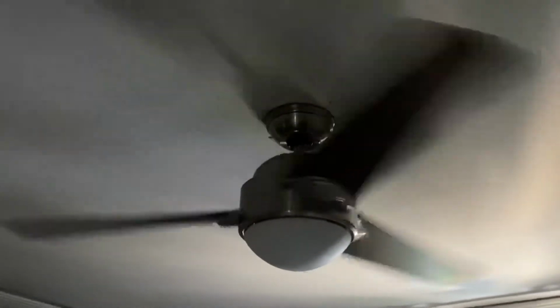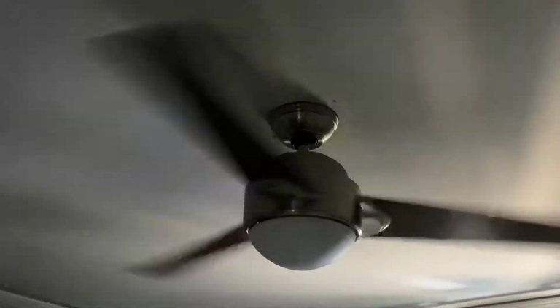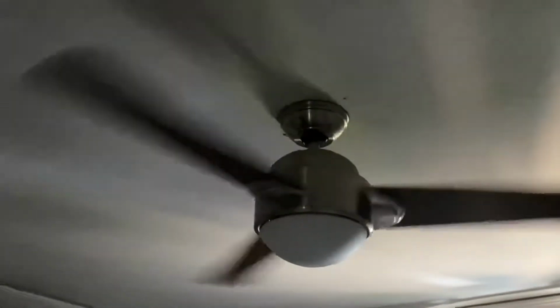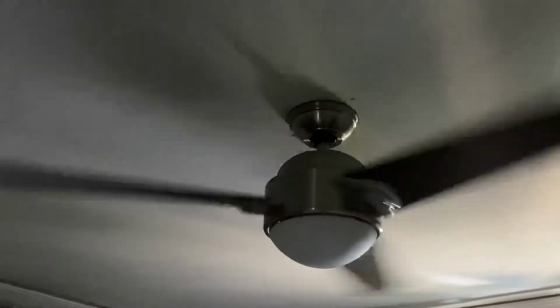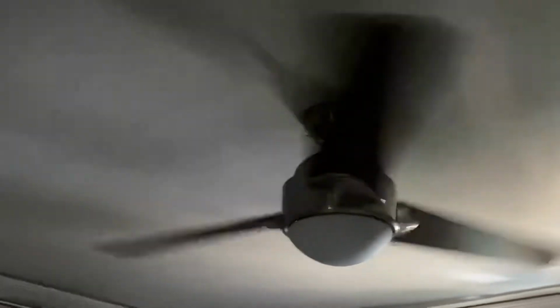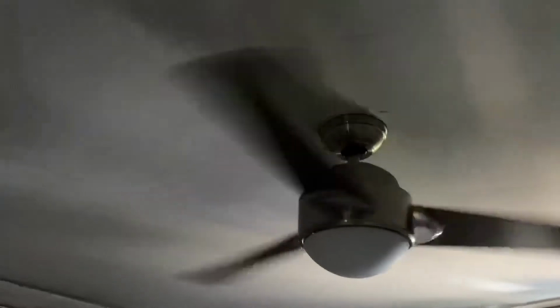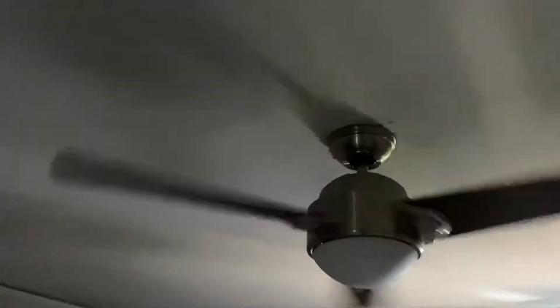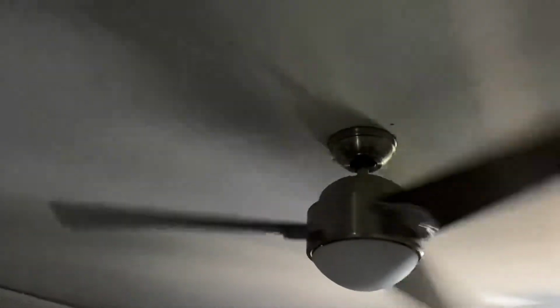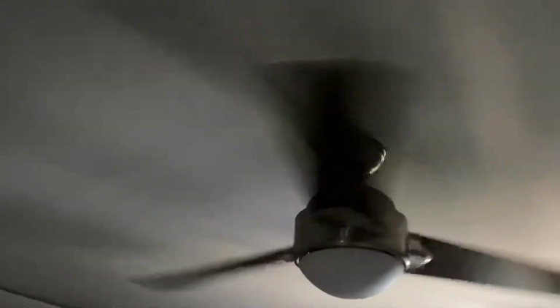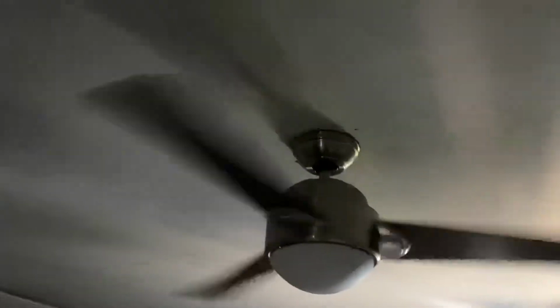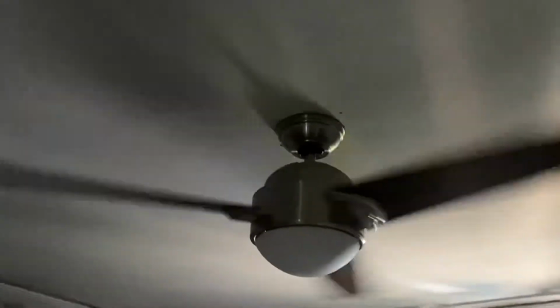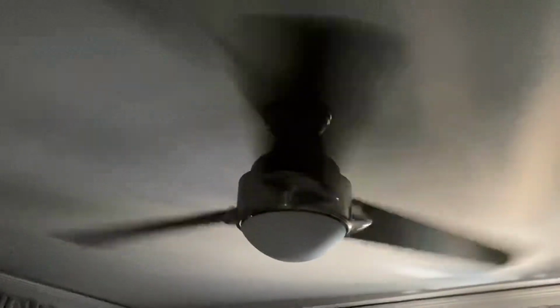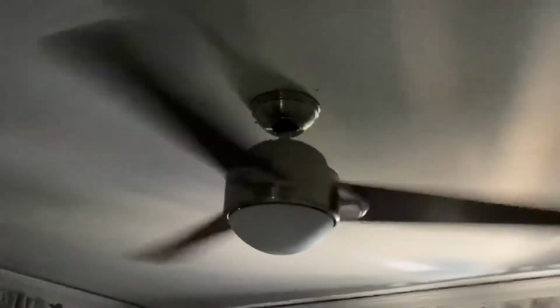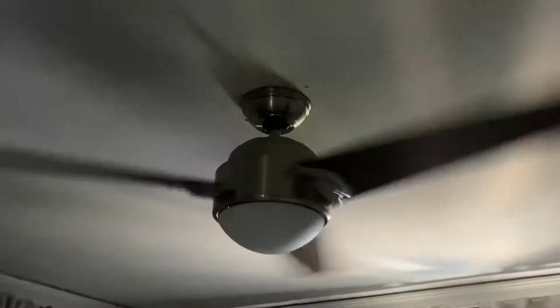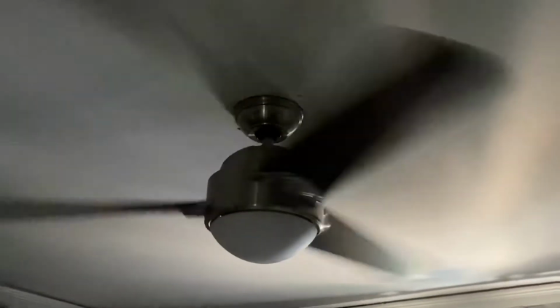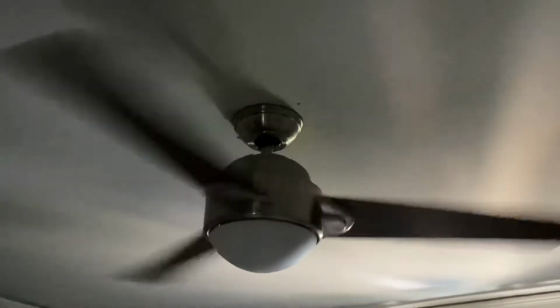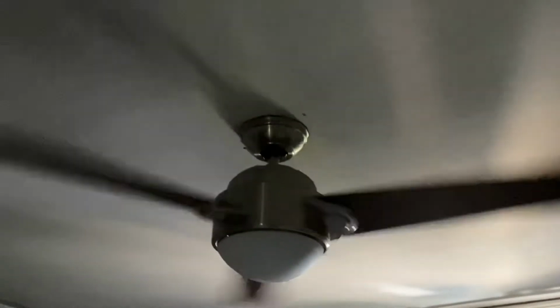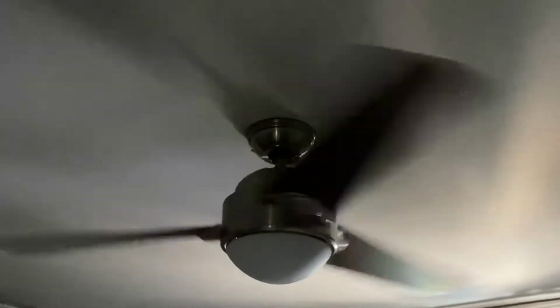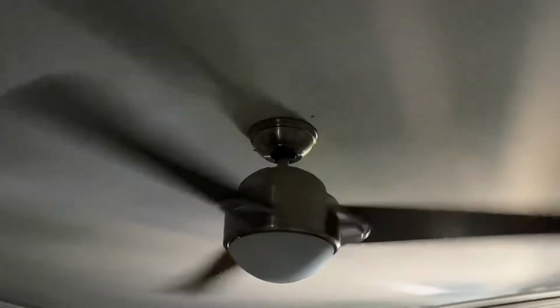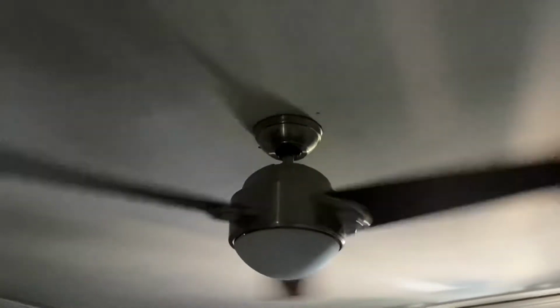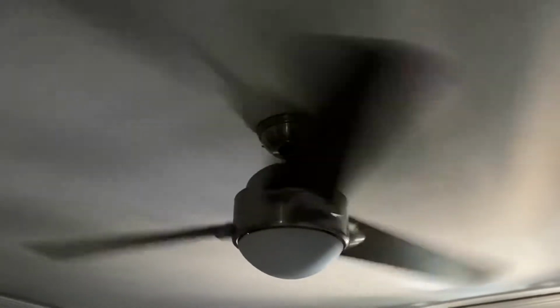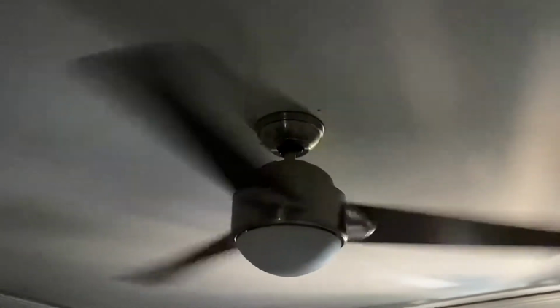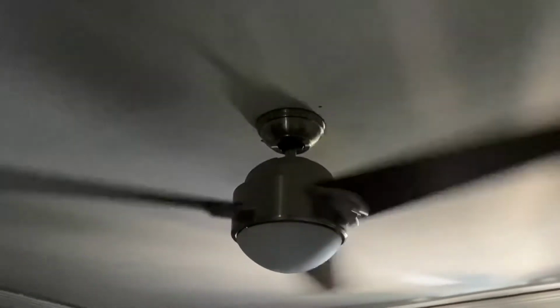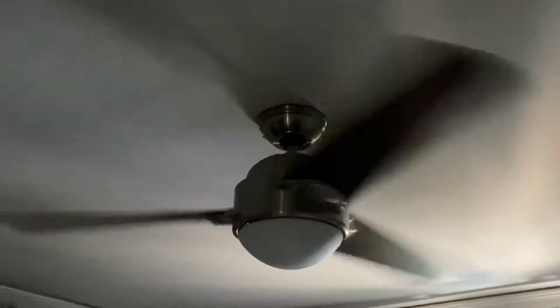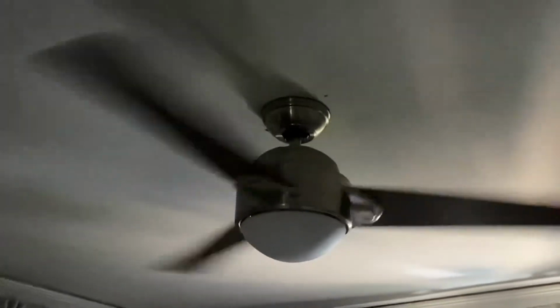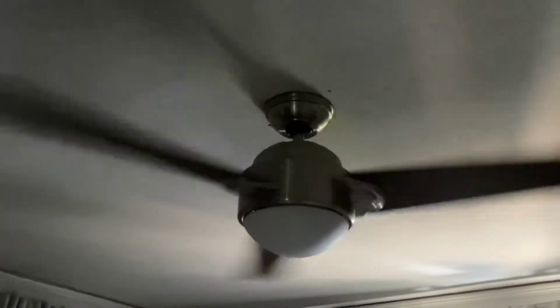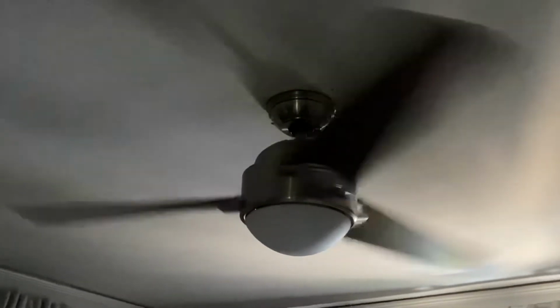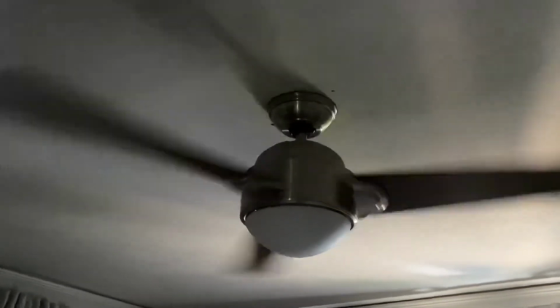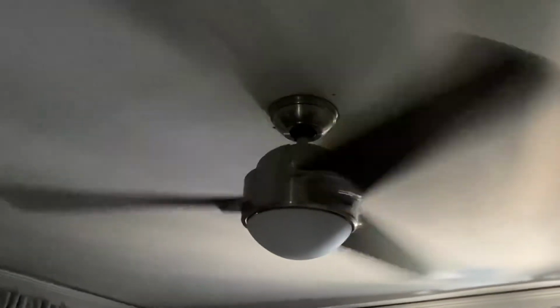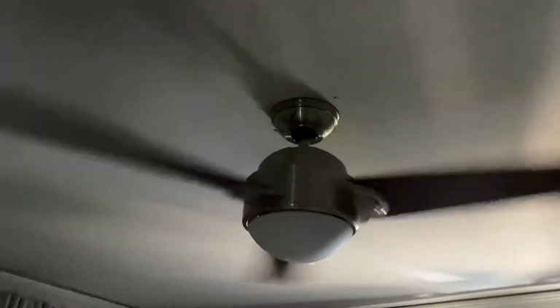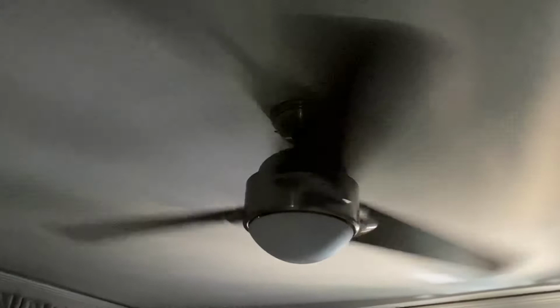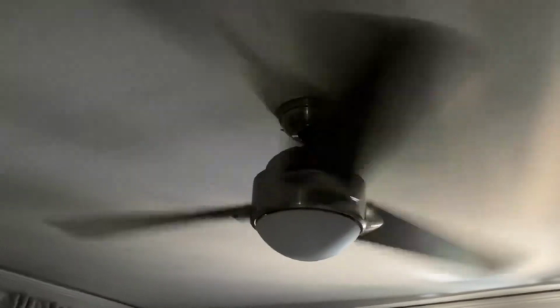It's a good amount of air. I think it's a good ceiling fan. Speed three. It is a little bit noisy, but it's not that bad.